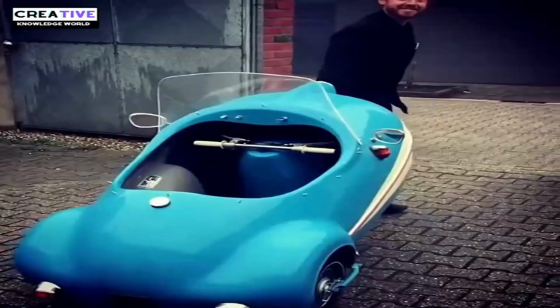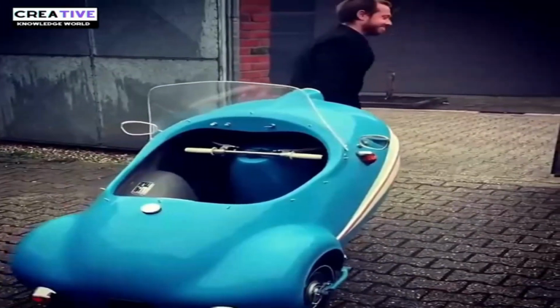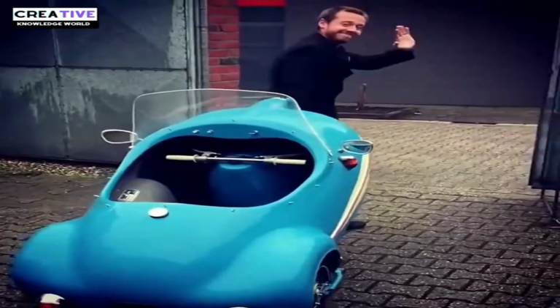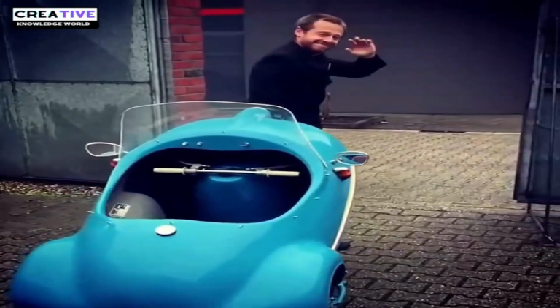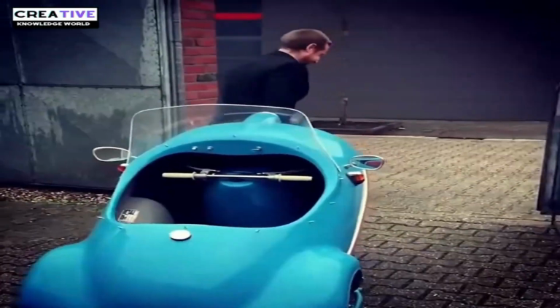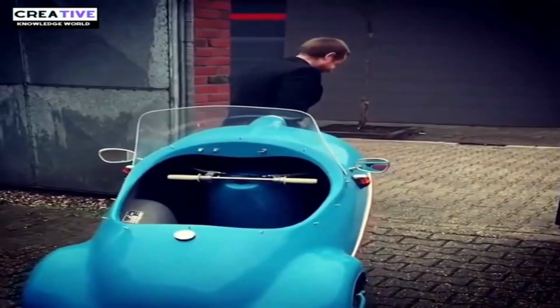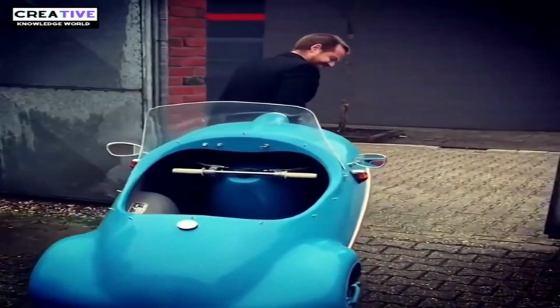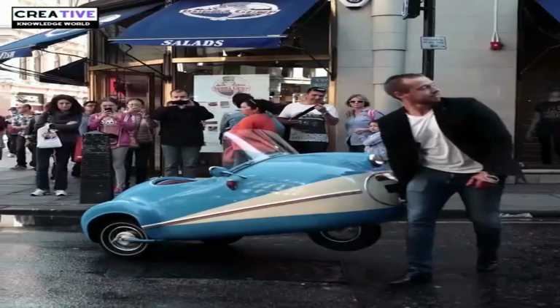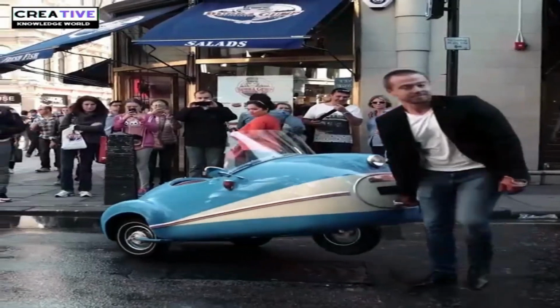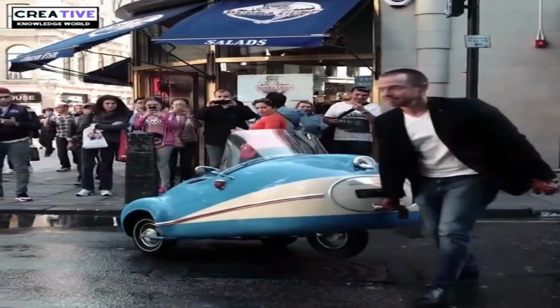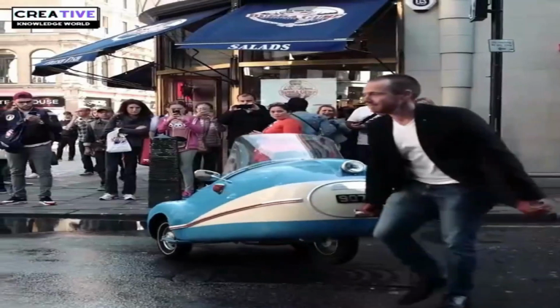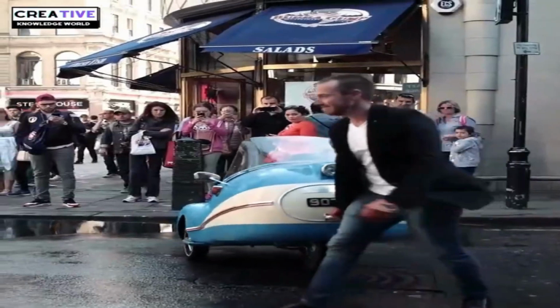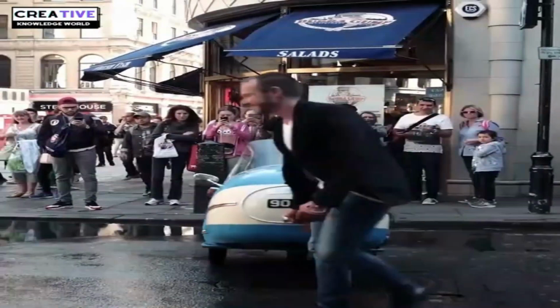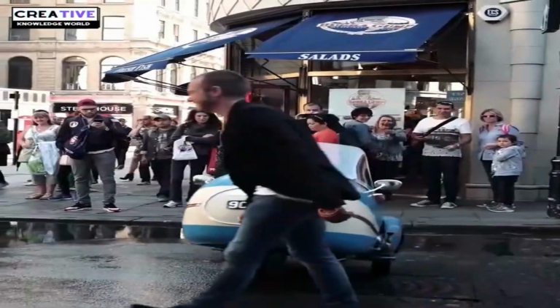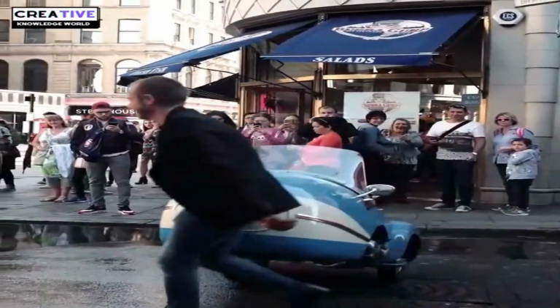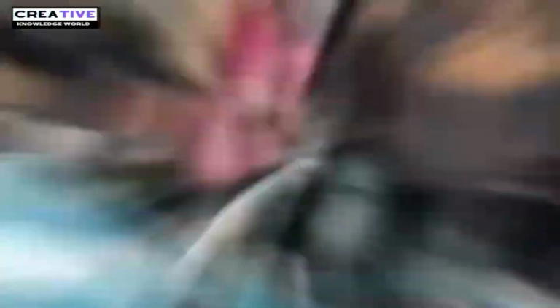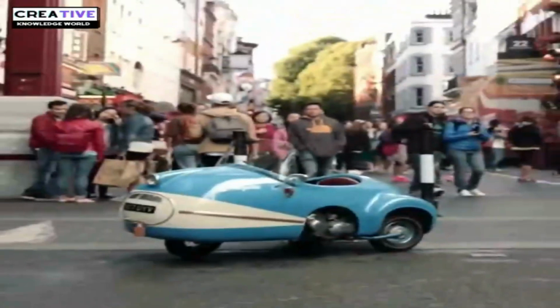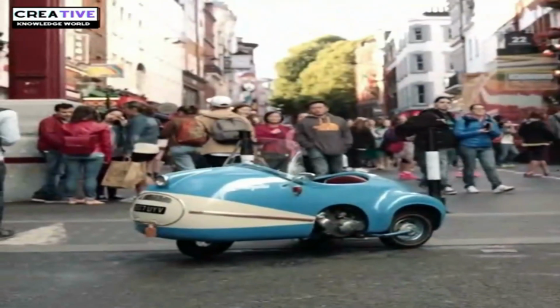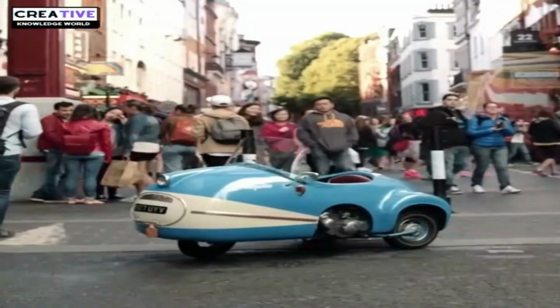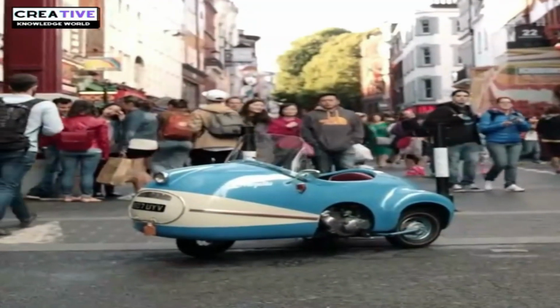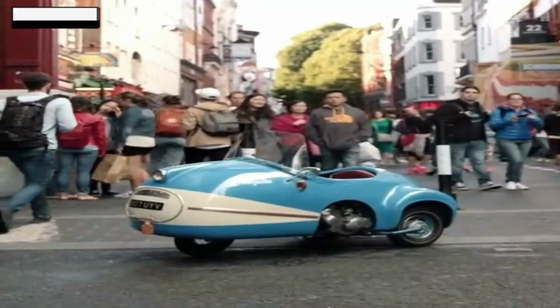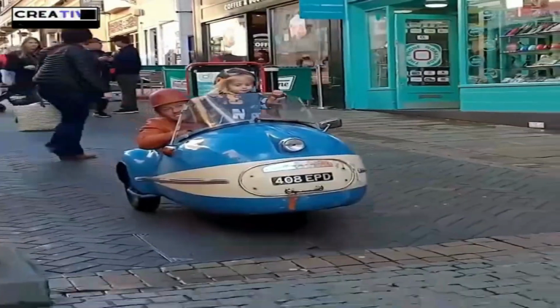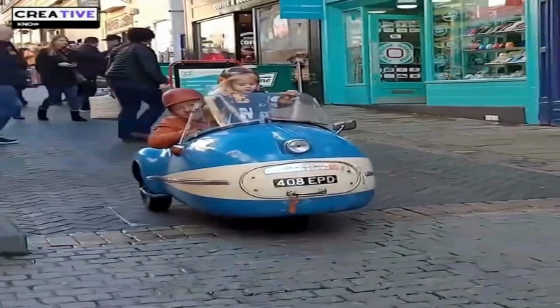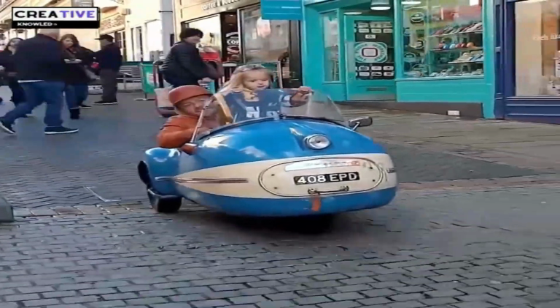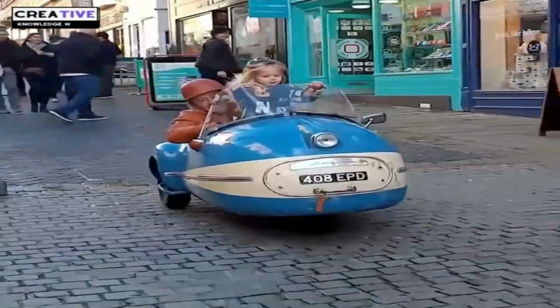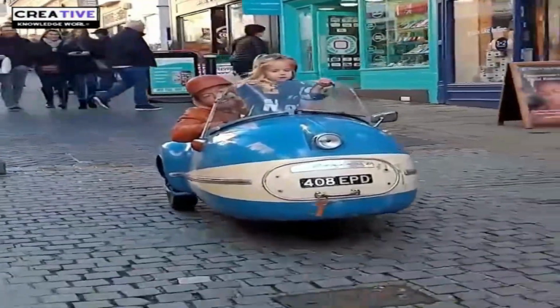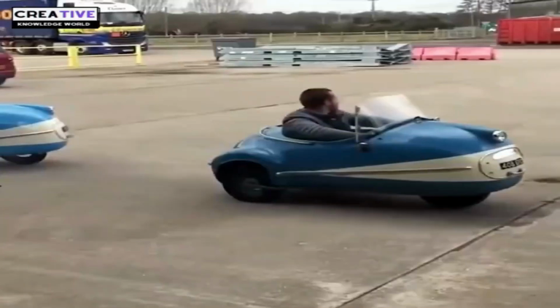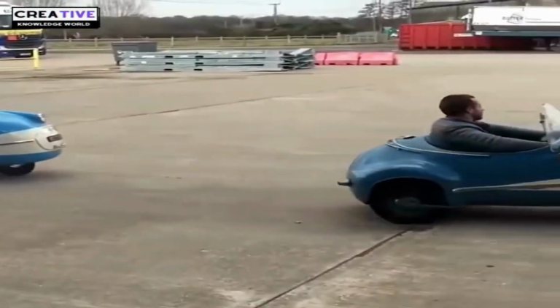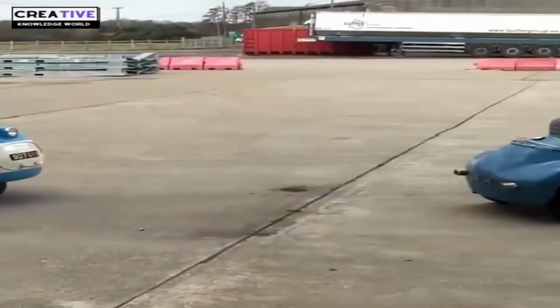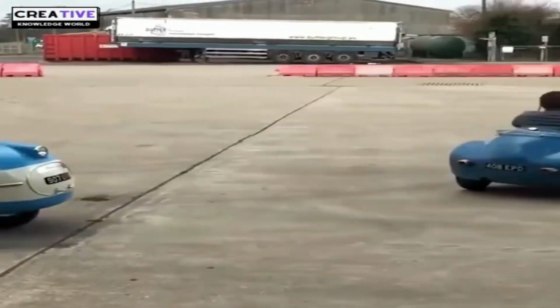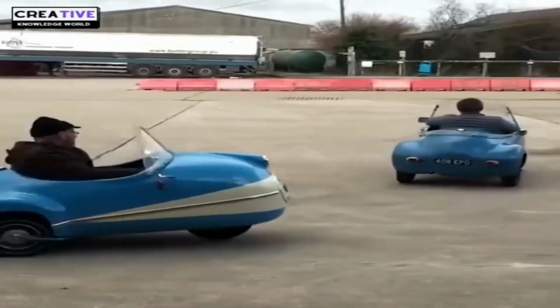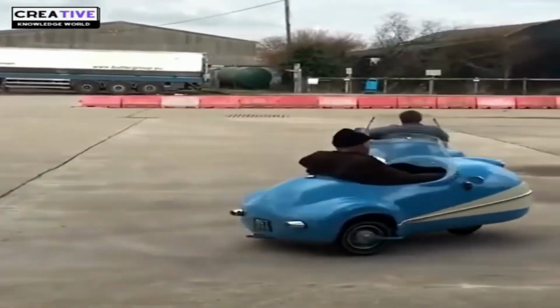The car has no reverse gear, and it is so light that it can be easily lifted, turned, and moved with one hand. Only 14 units of this microcar were produced, making it an extremely rare microcar today.